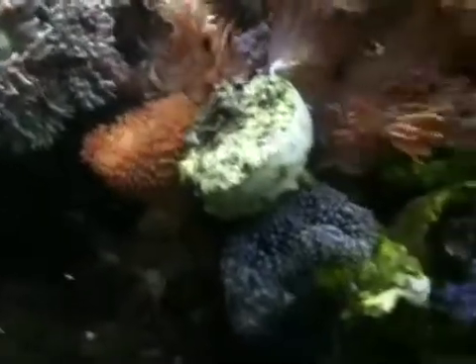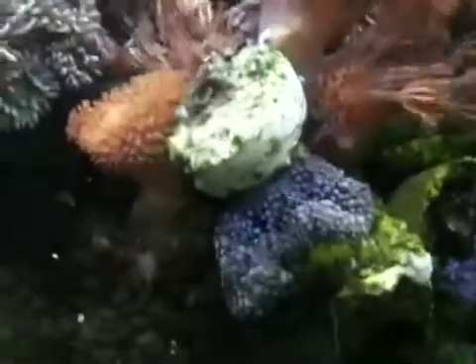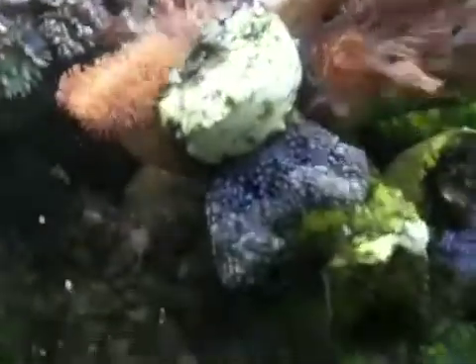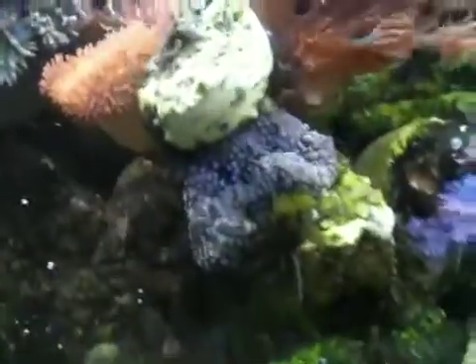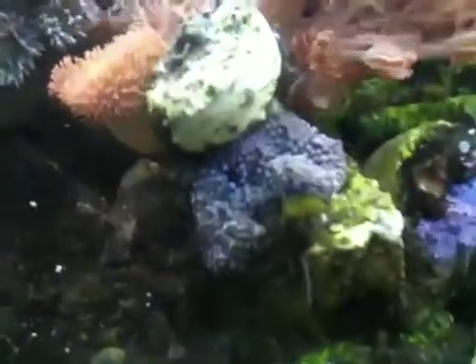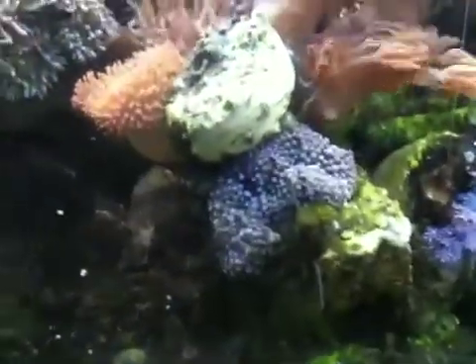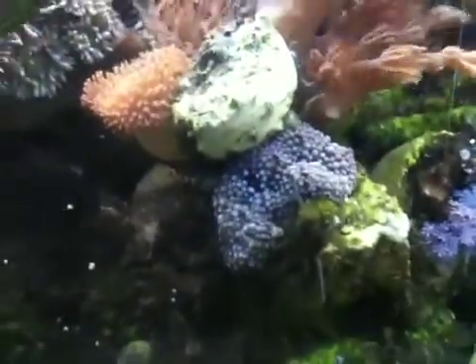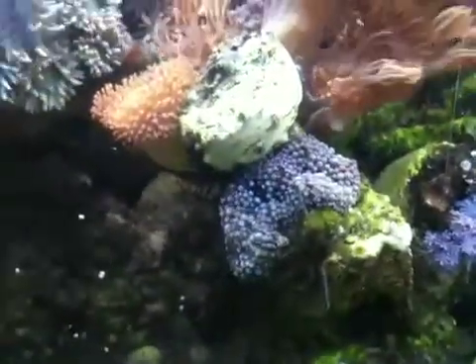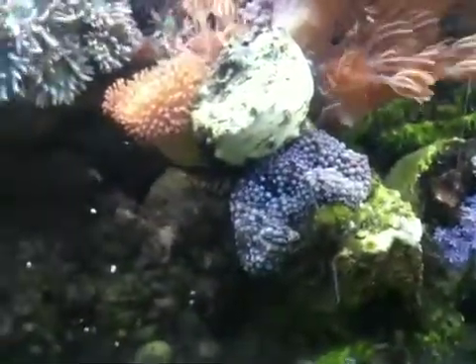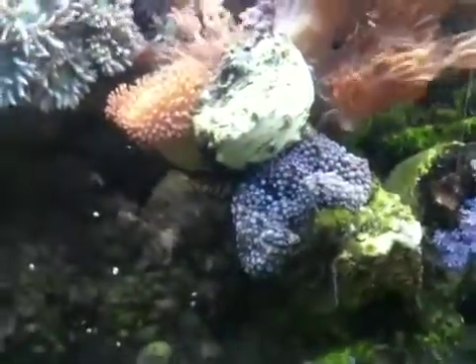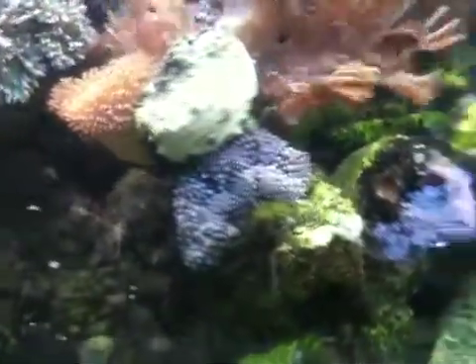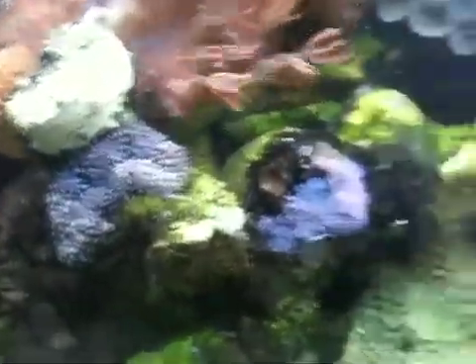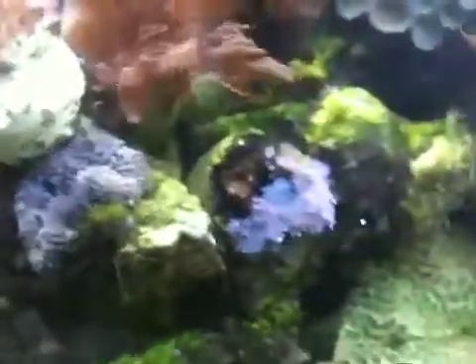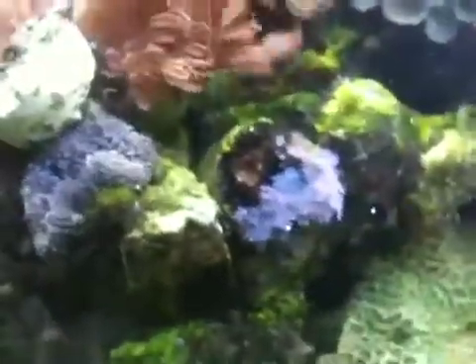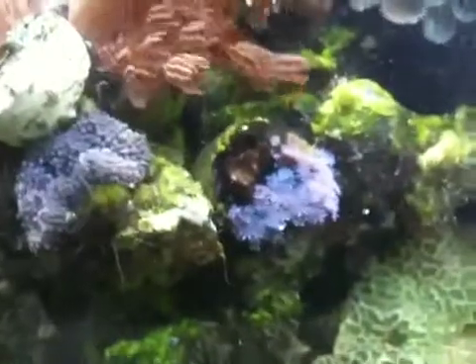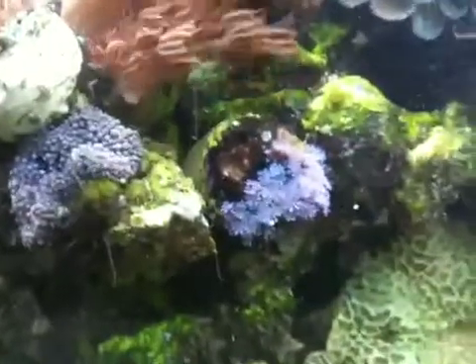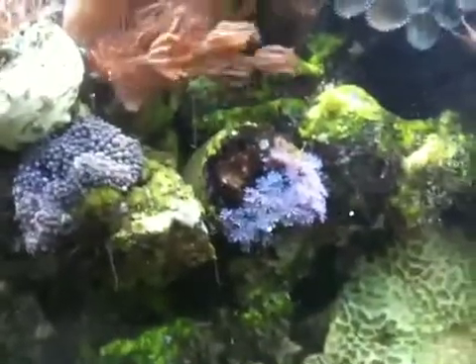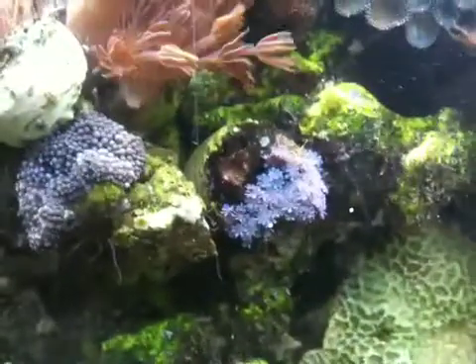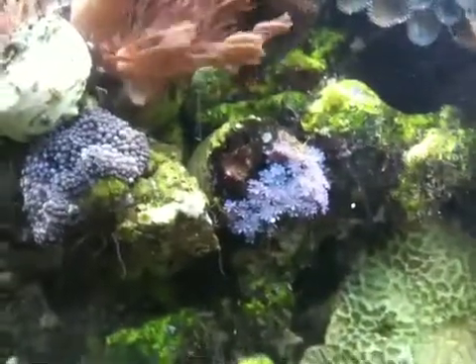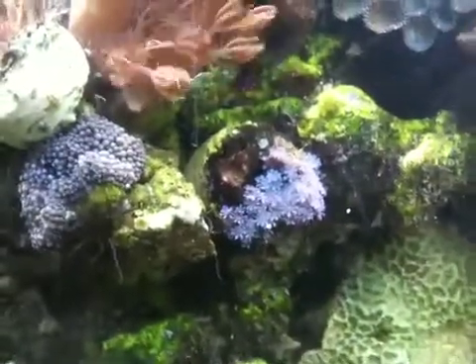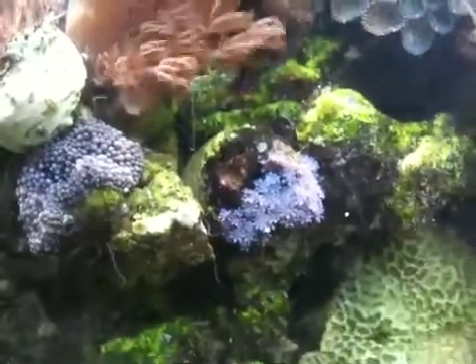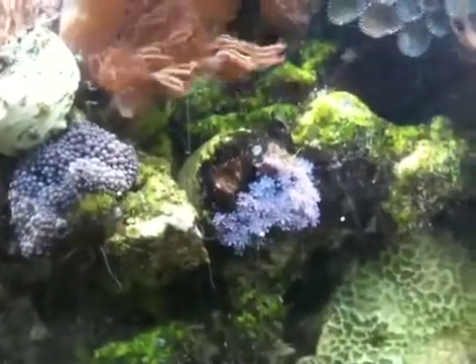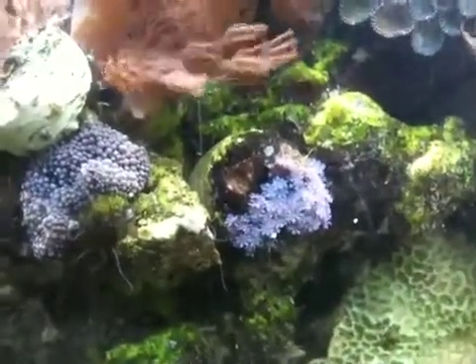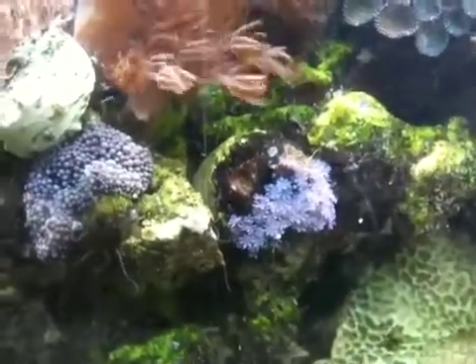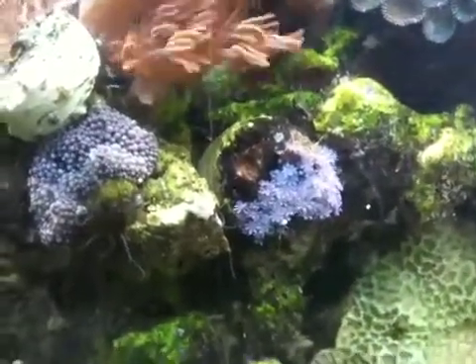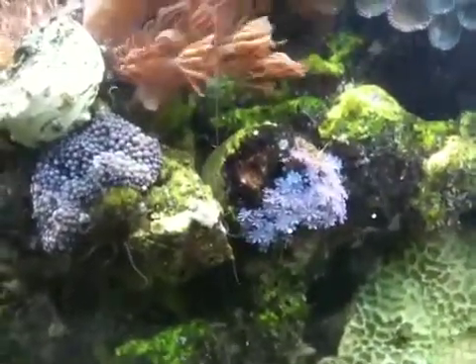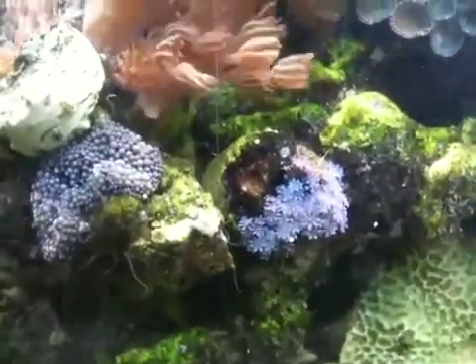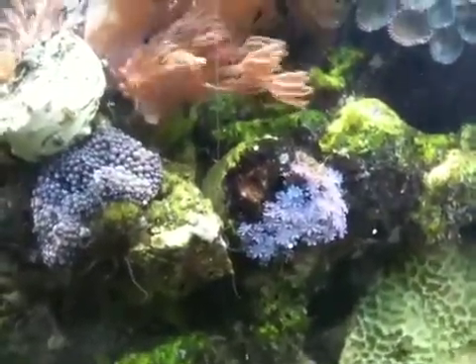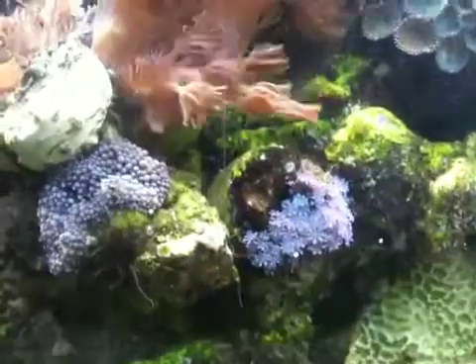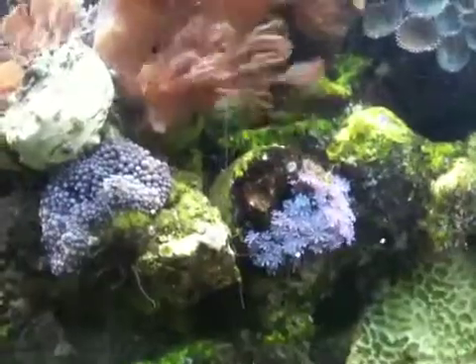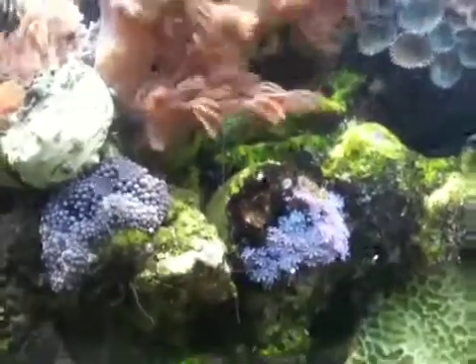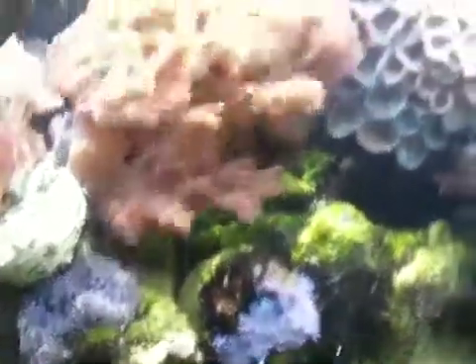Look at the Ricordia — it's actually made another baby, the blue Ricordia. Look at the blue star polyps, they're making more and more babies. Those are the ones I just hope and hope and hope keep growing.